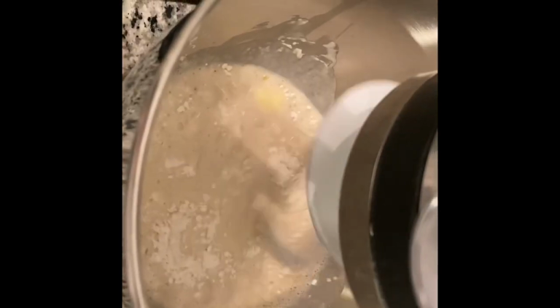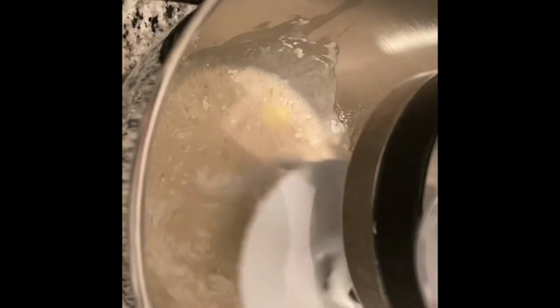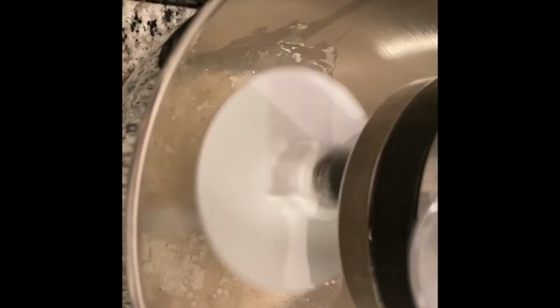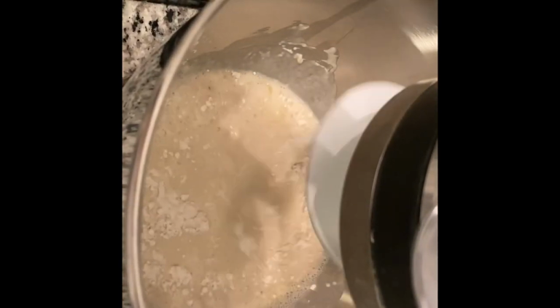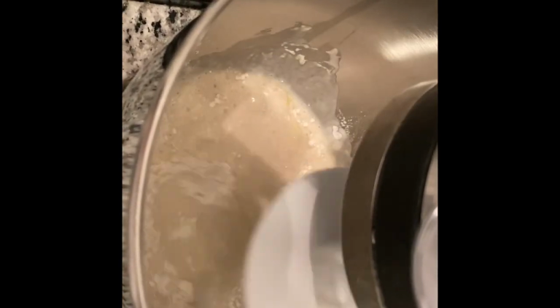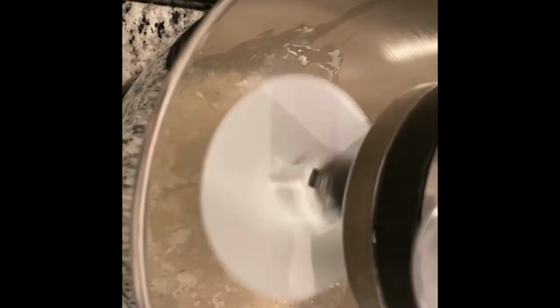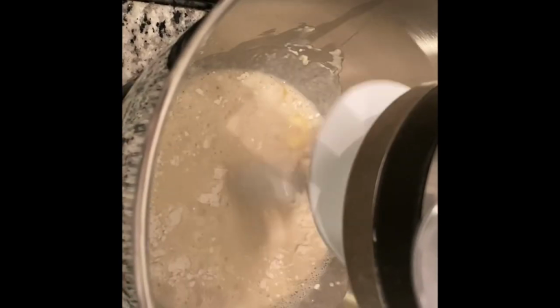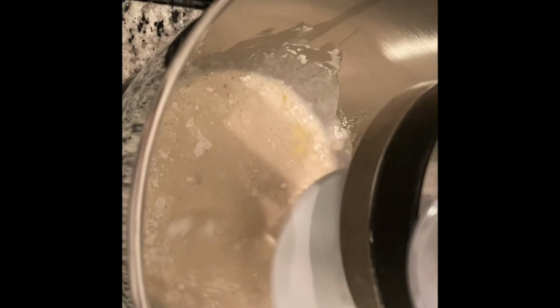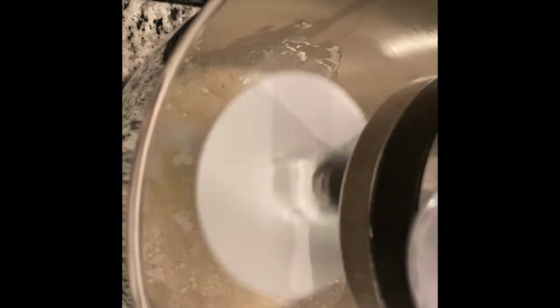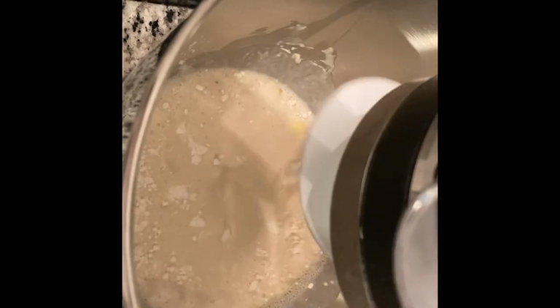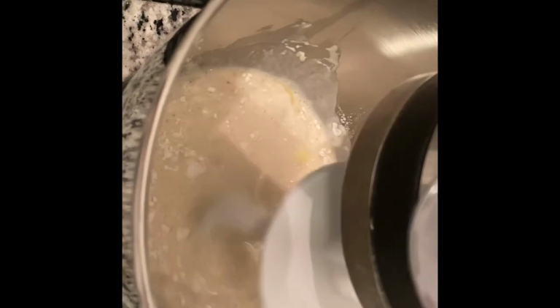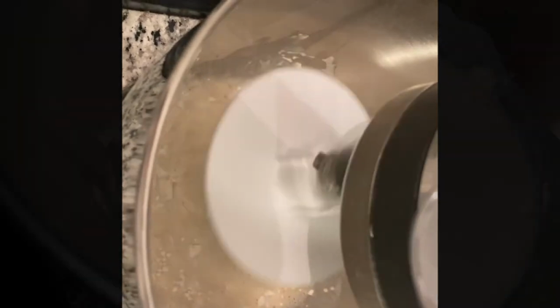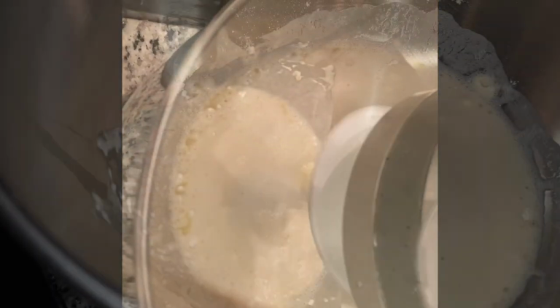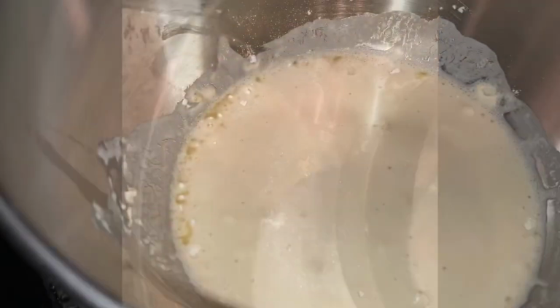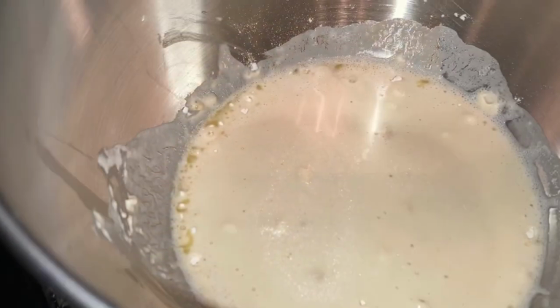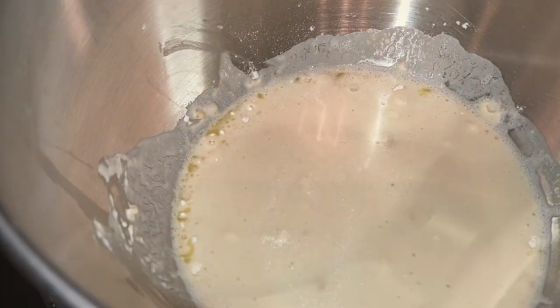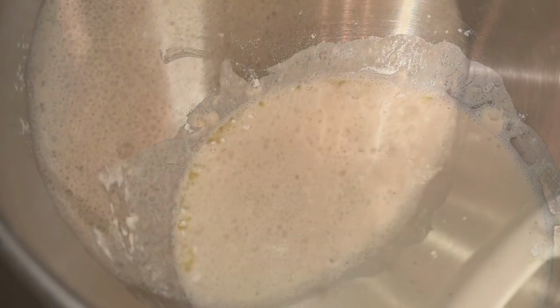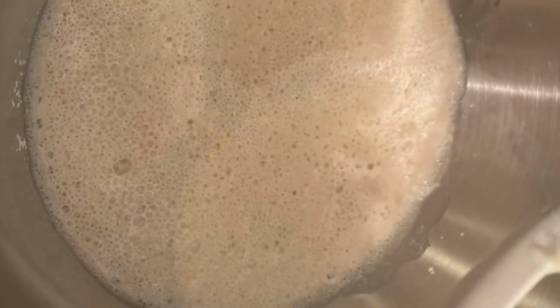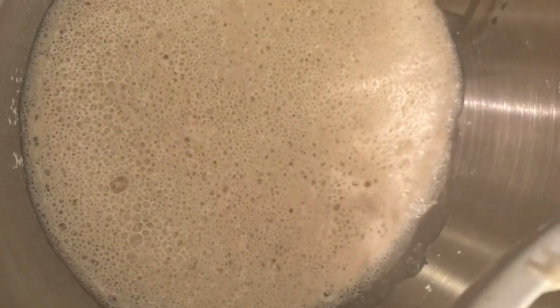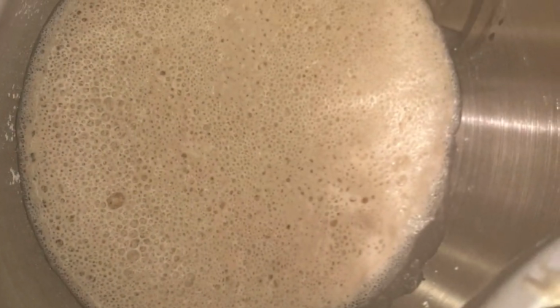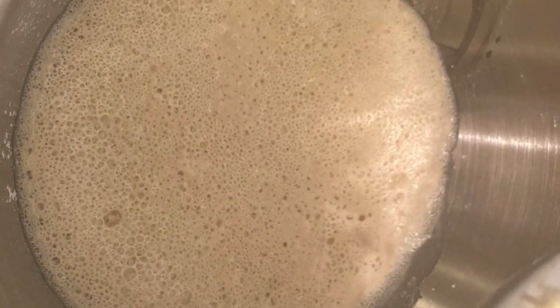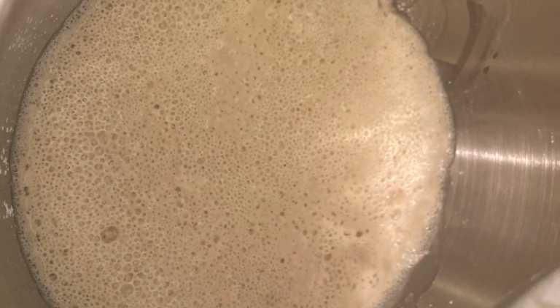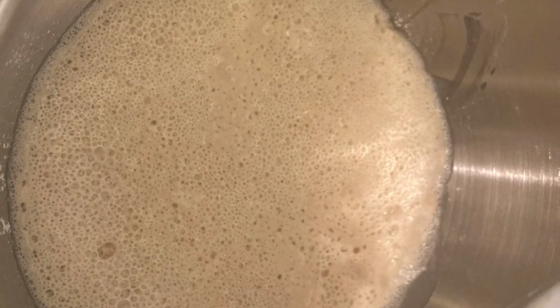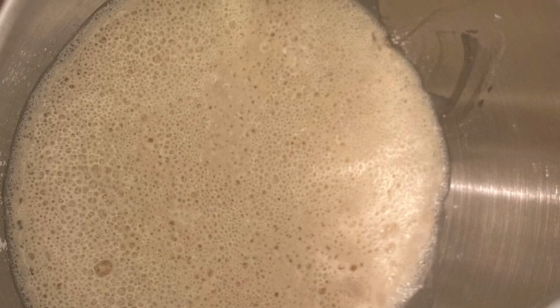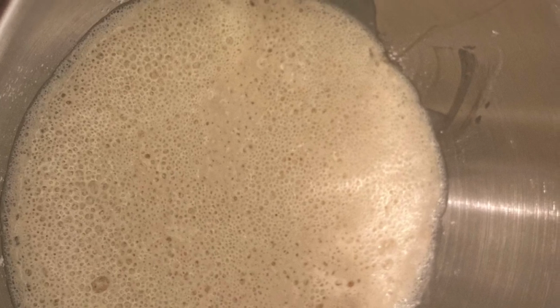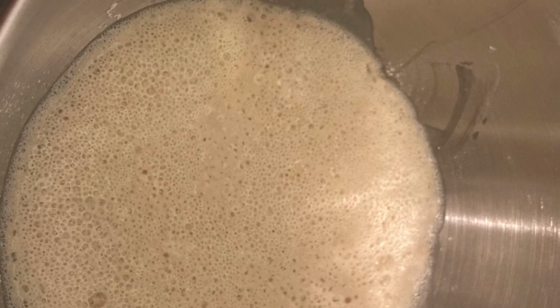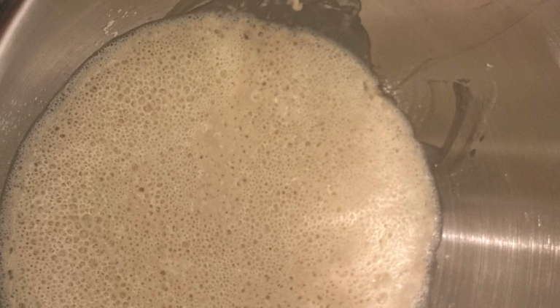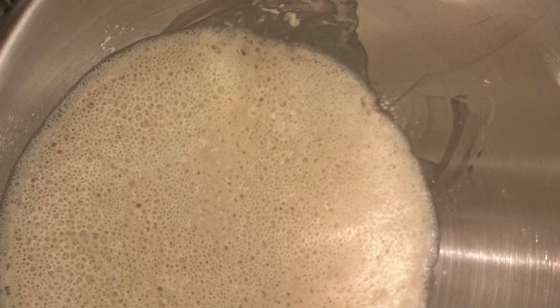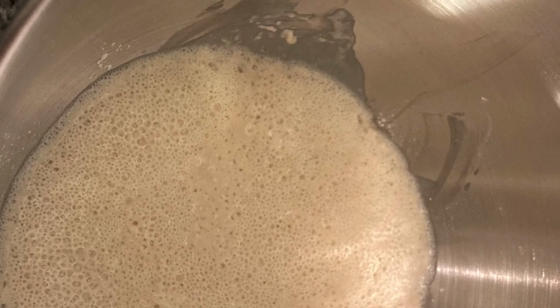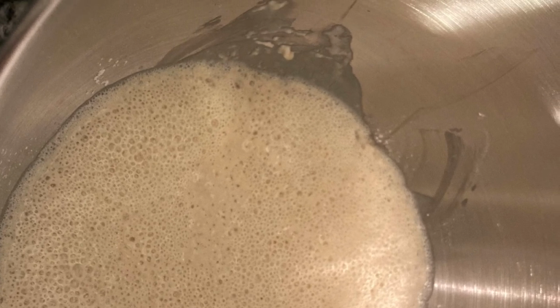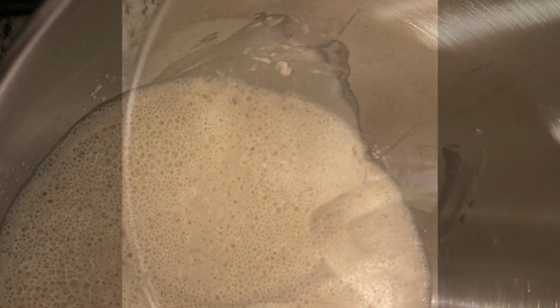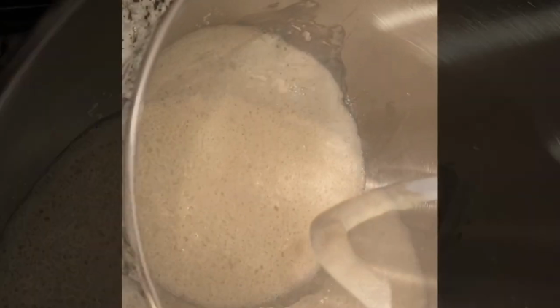Stir that all up in a mixer until it's decently smooth — it doesn't have to be crazy mixed together. Then leave it alone until the yeast starts to bubble, which should take about 10 to 15 minutes depending on your yeast.